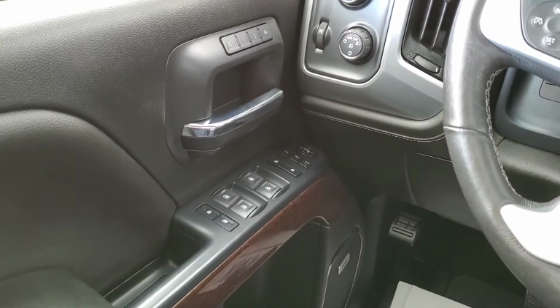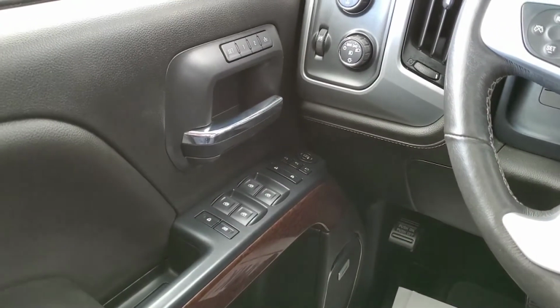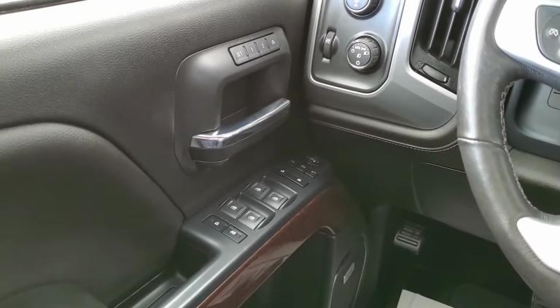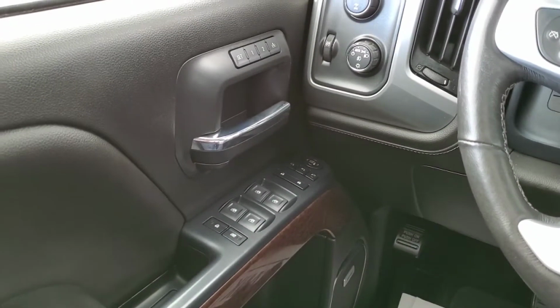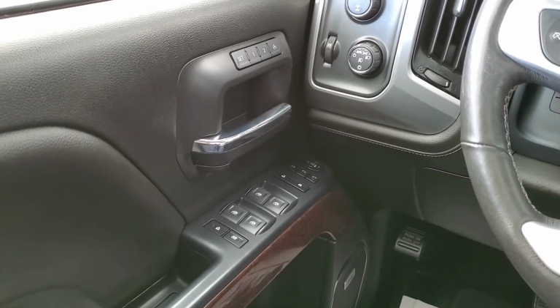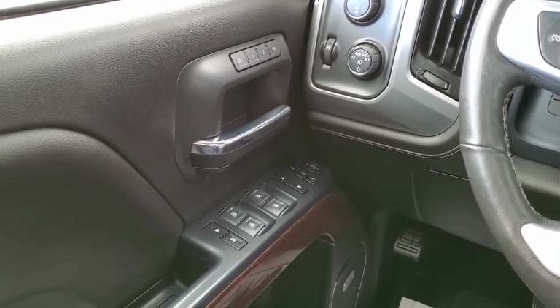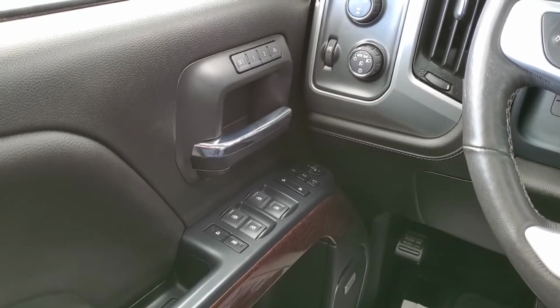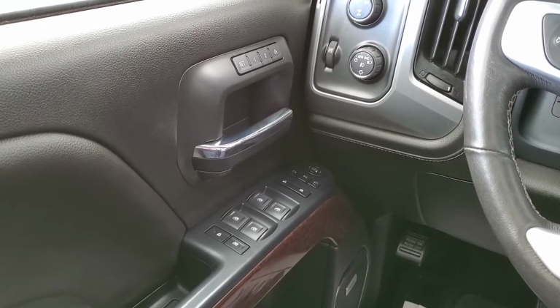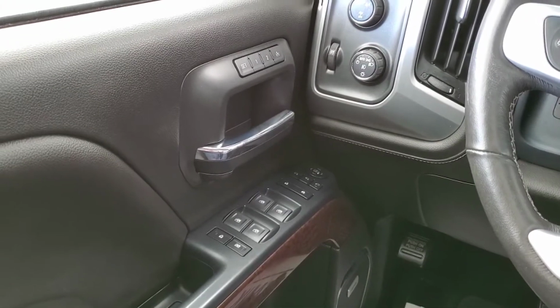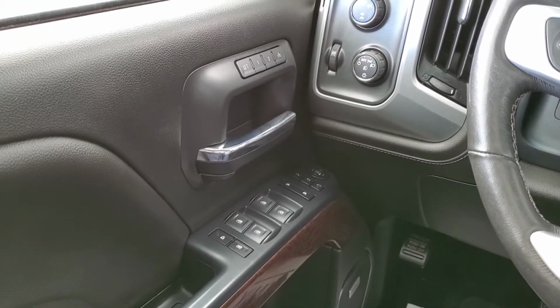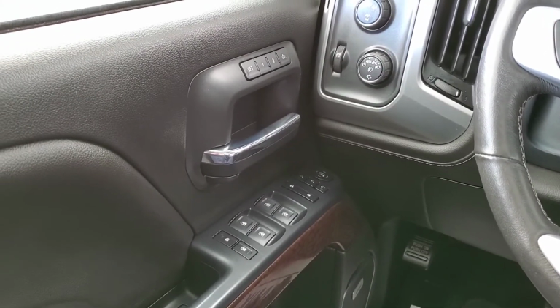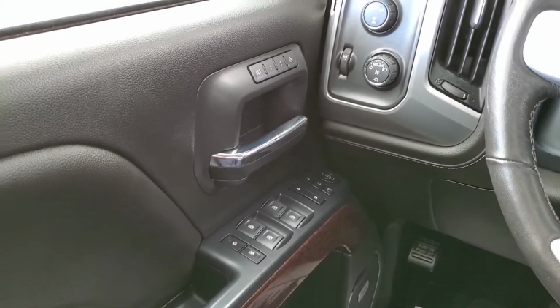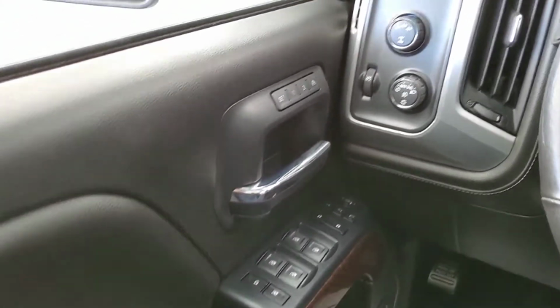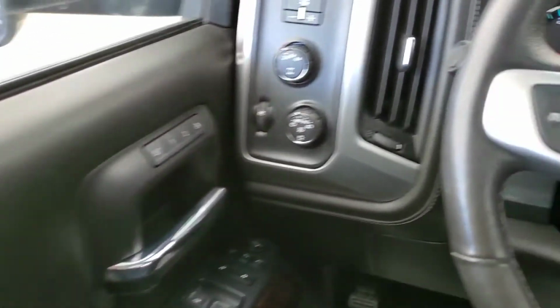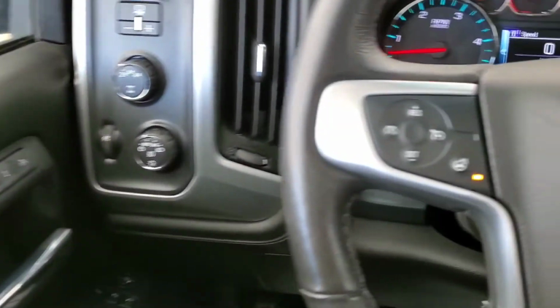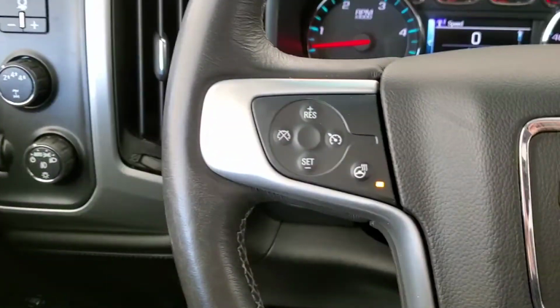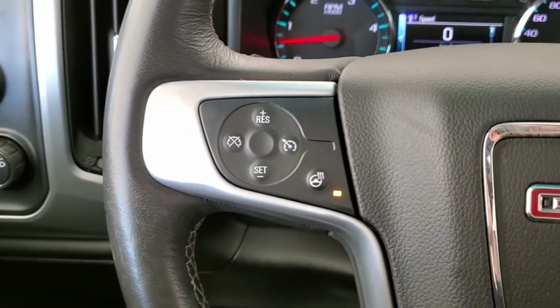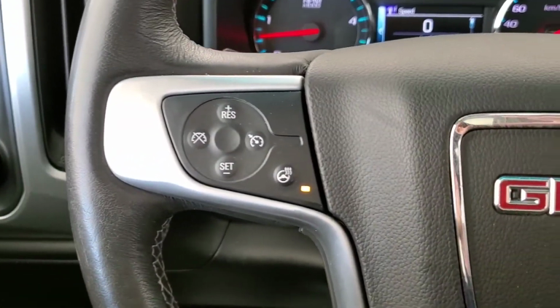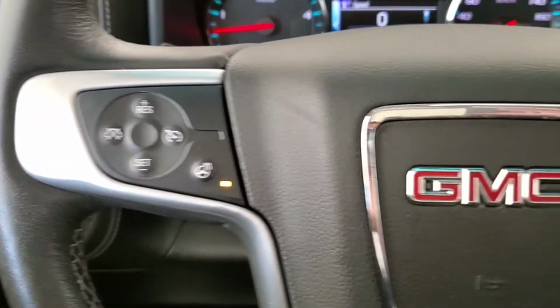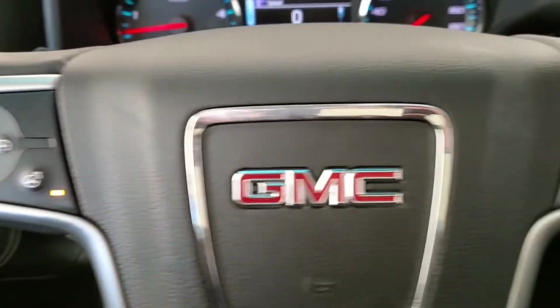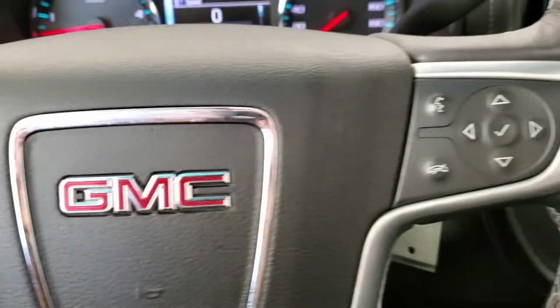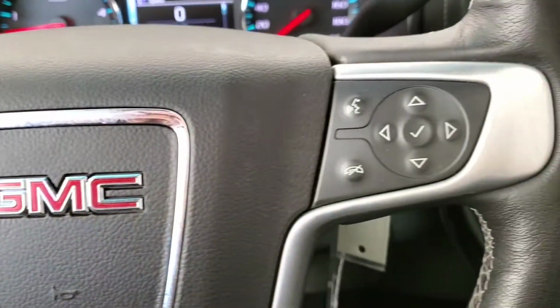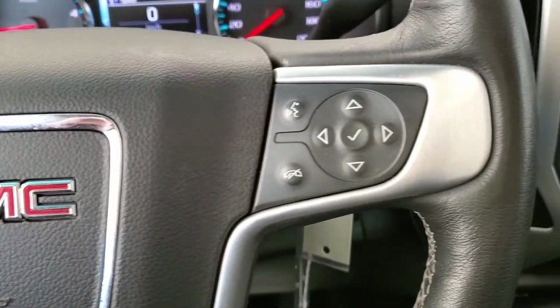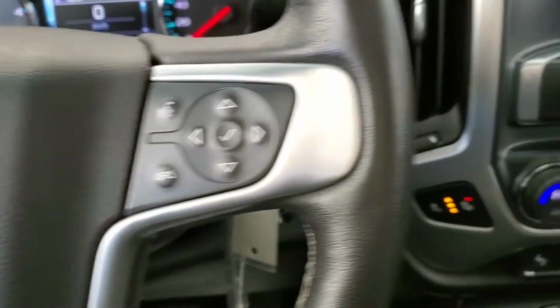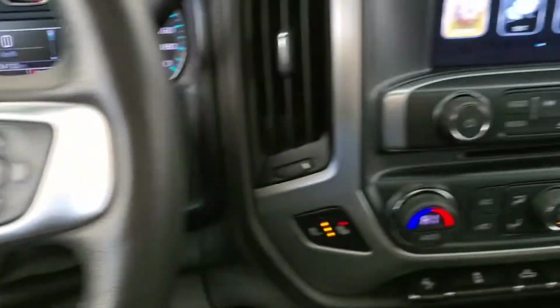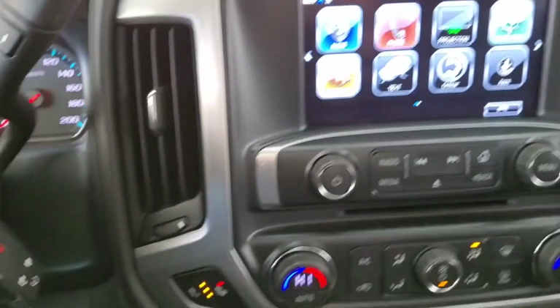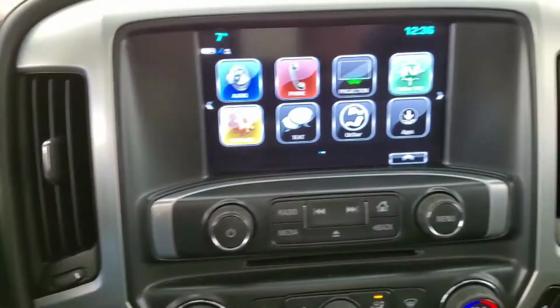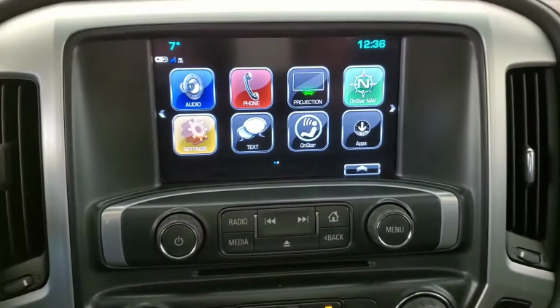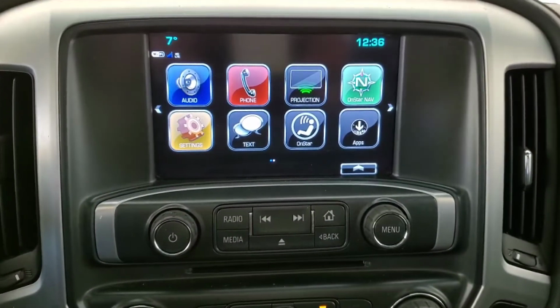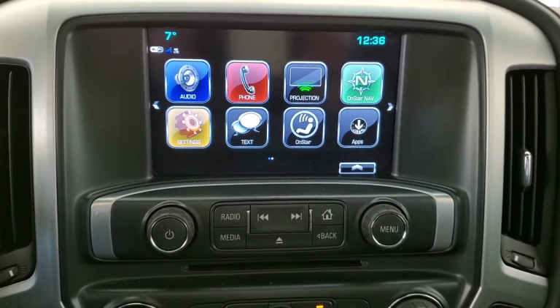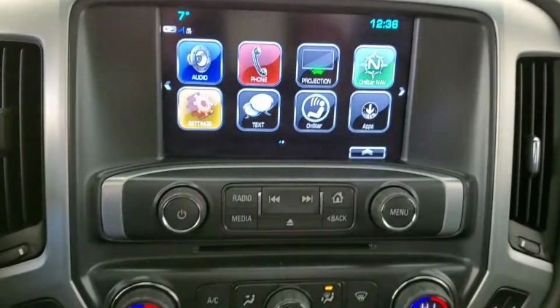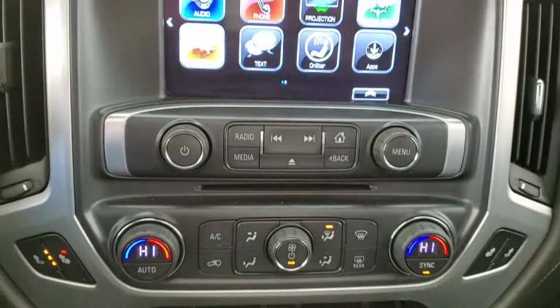It comes with great features like power door locks, windows and mirrors, along with a memory driver's seat and Bose audio. We've got cruise control with a heated steering wheel, voice command with Bluetooth.